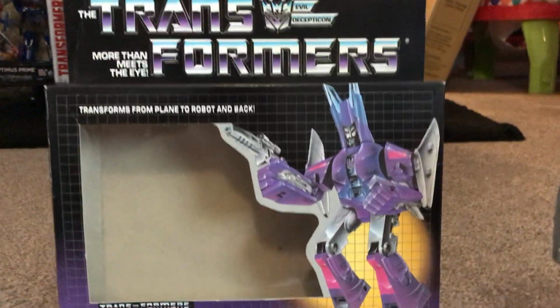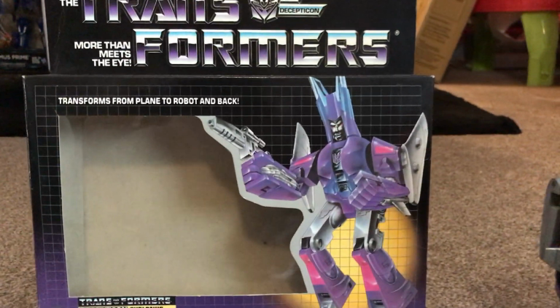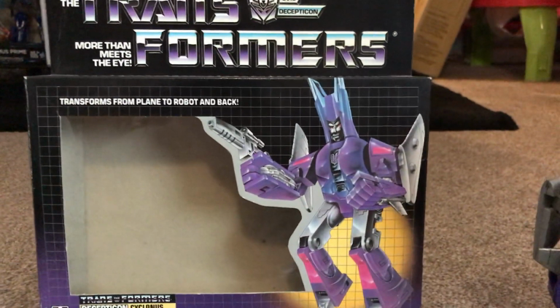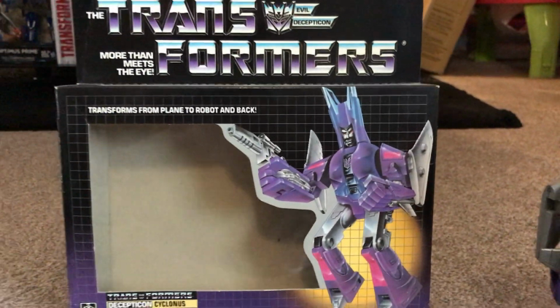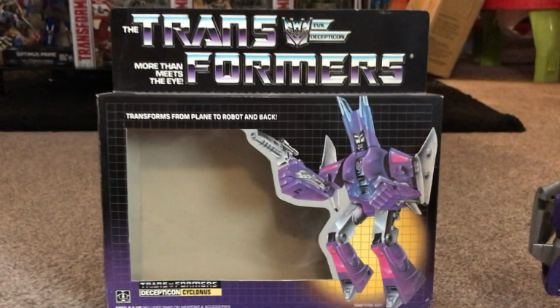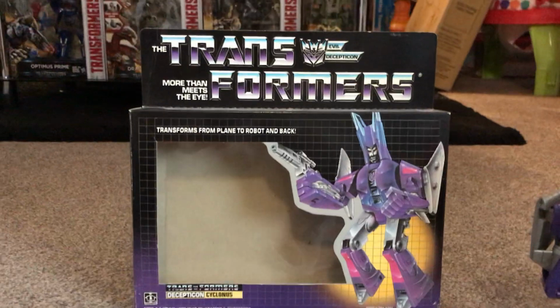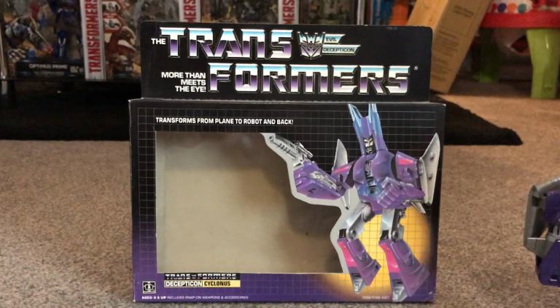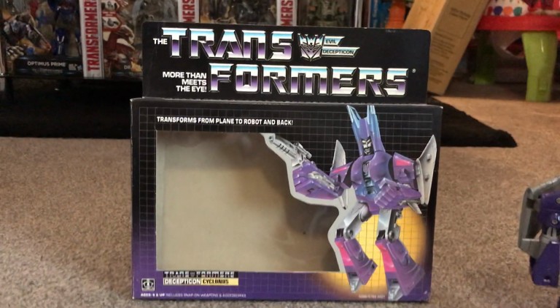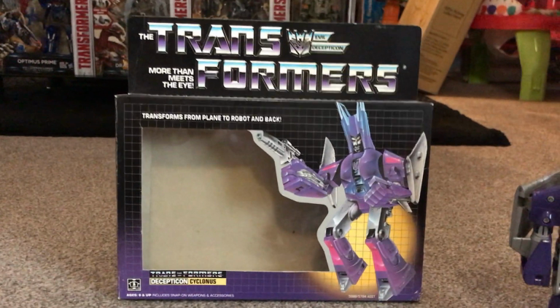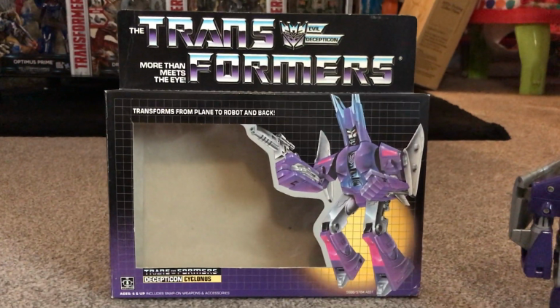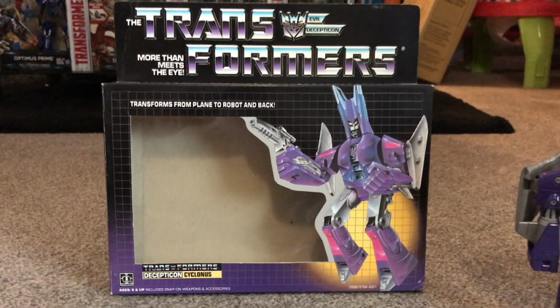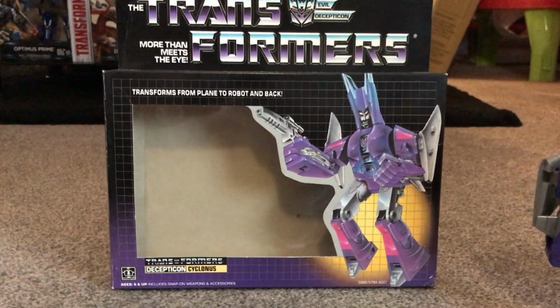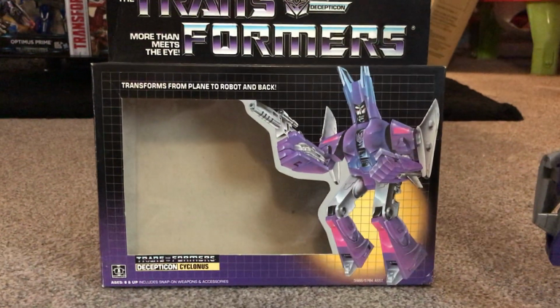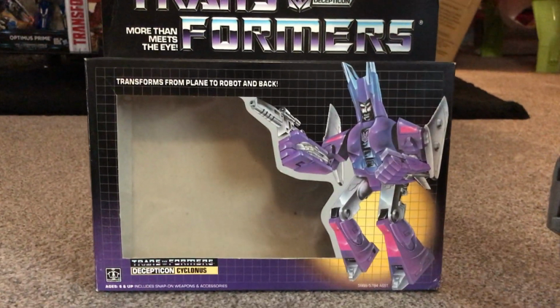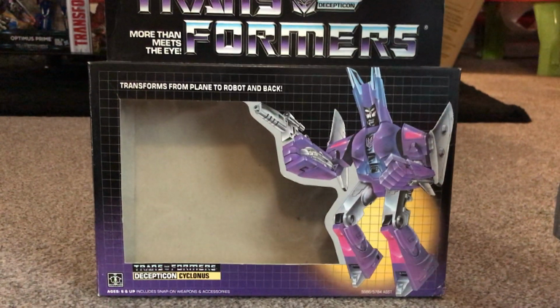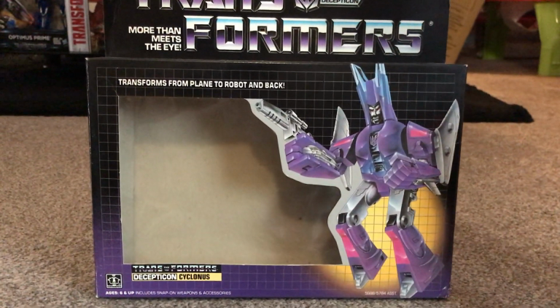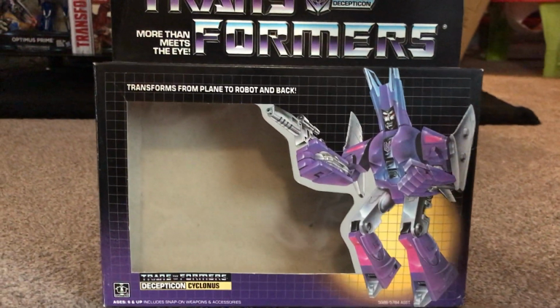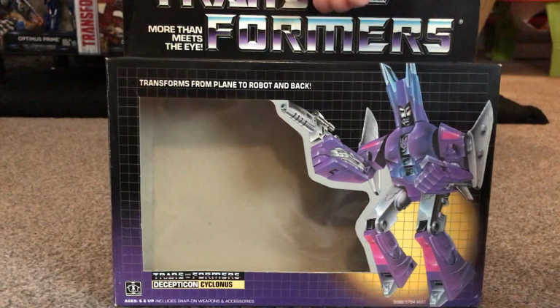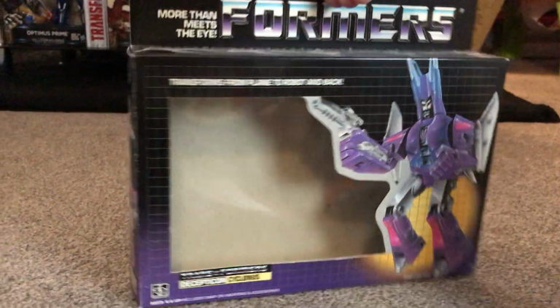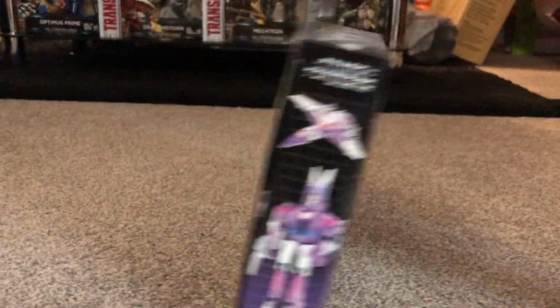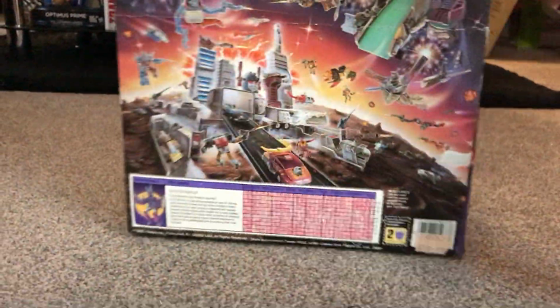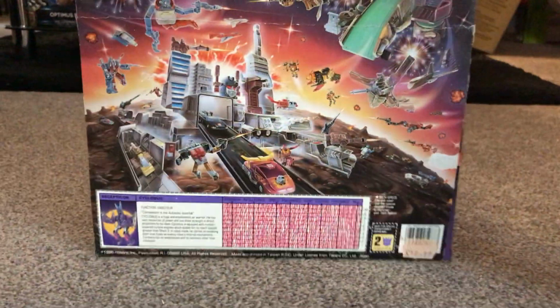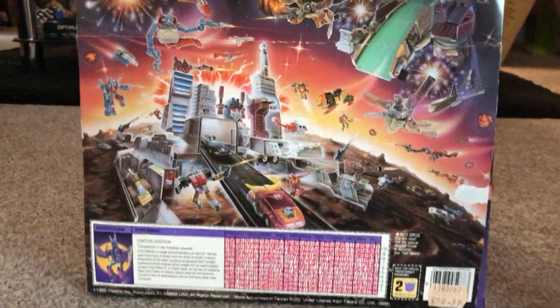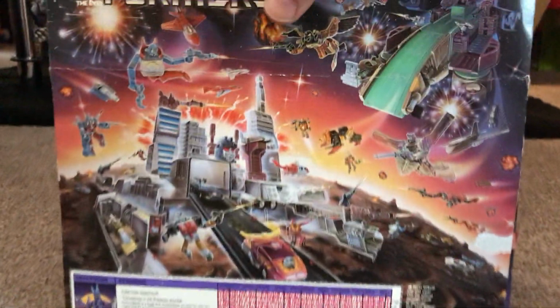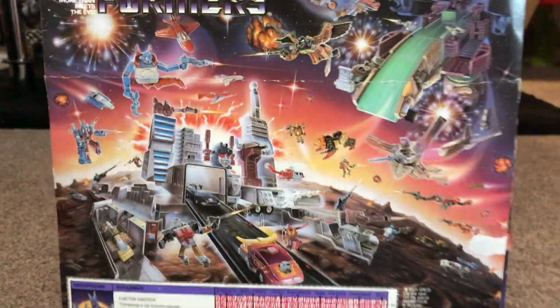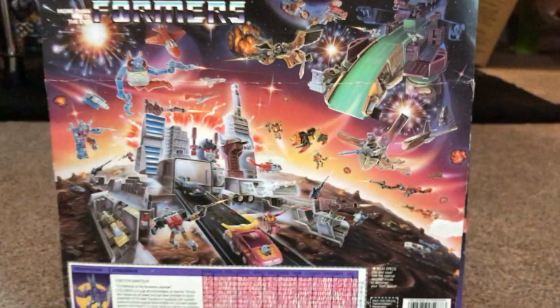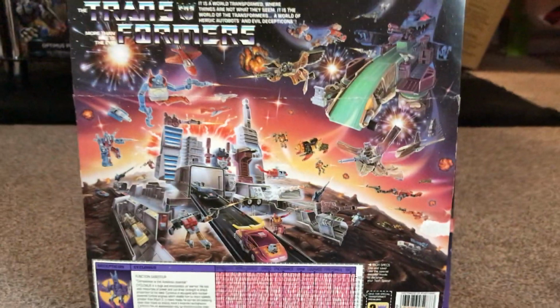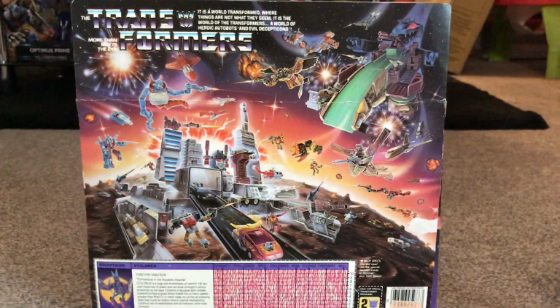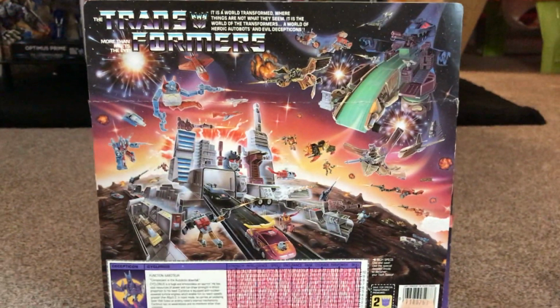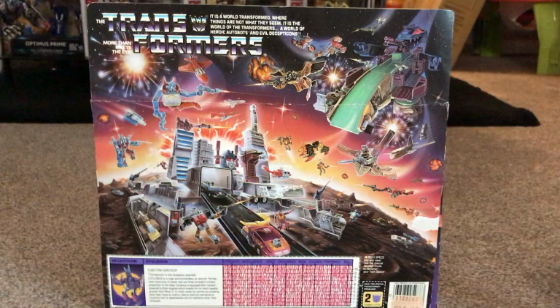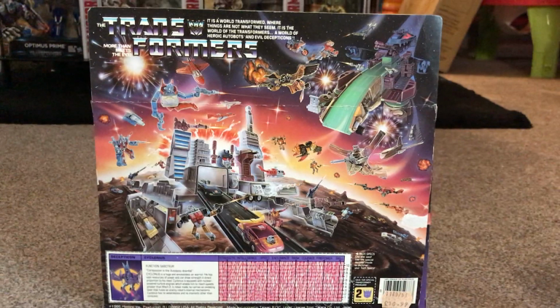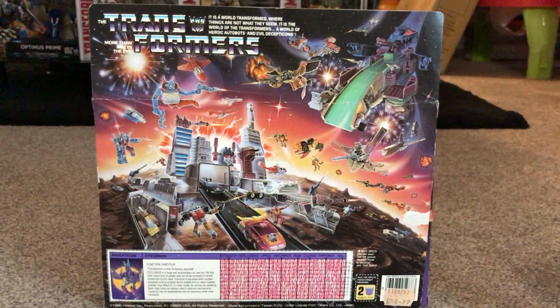My box is actually in really good condition. I wish I could get a mint unsealed carded figure just slotted inside there. The graphics are really bright. Let's have a look at the back — there's the battle scene, your 1986 battle scene.